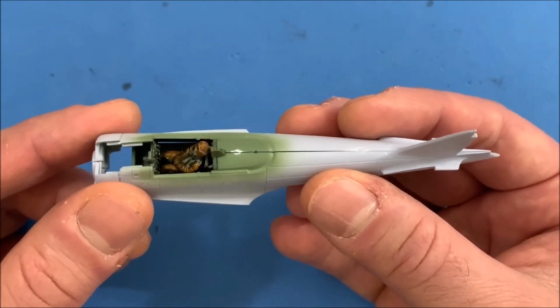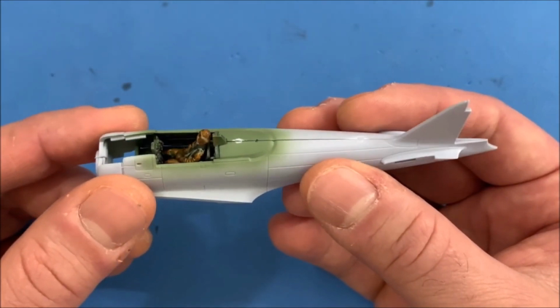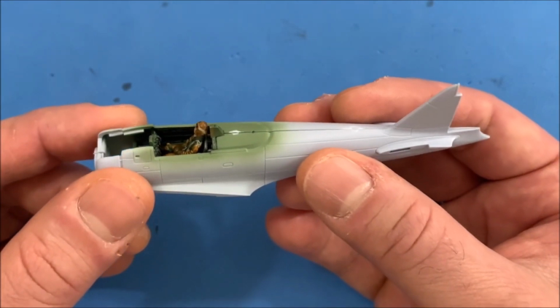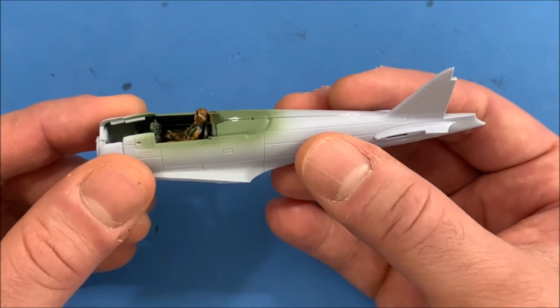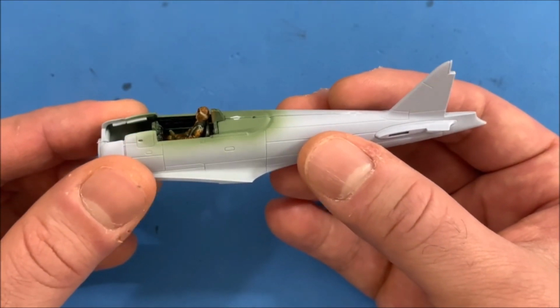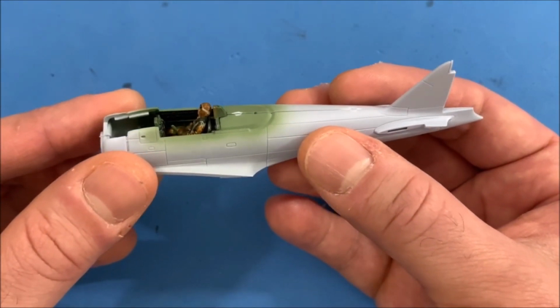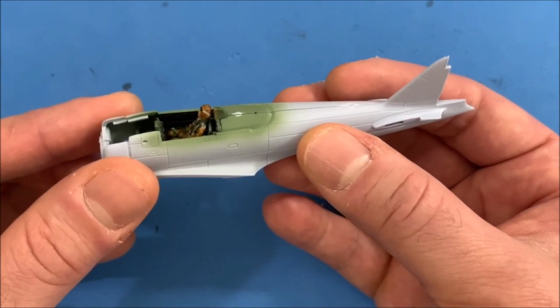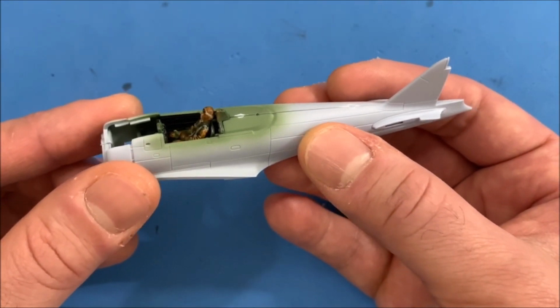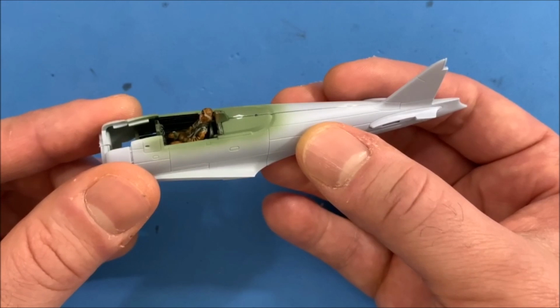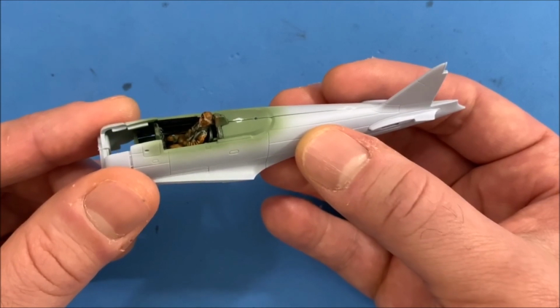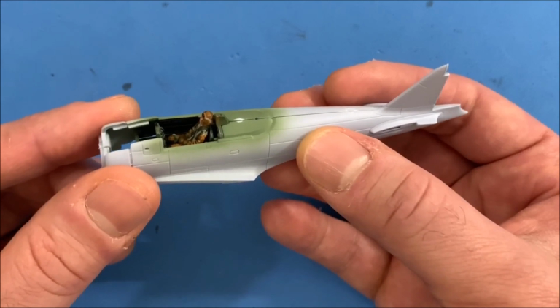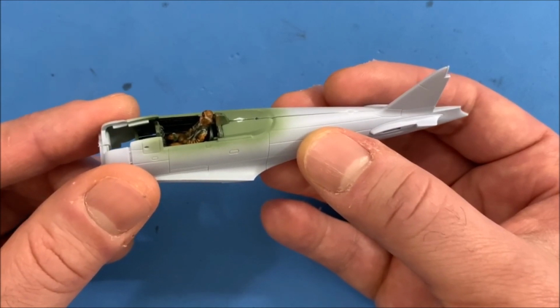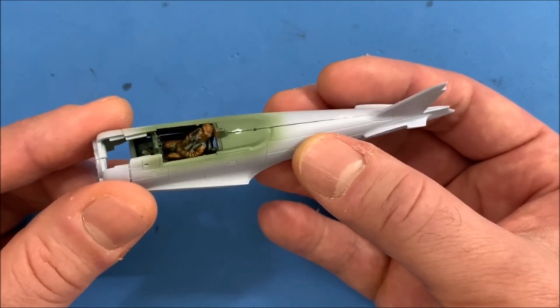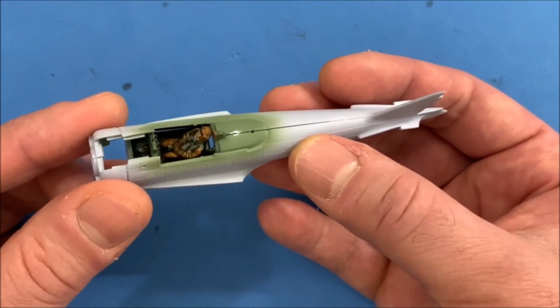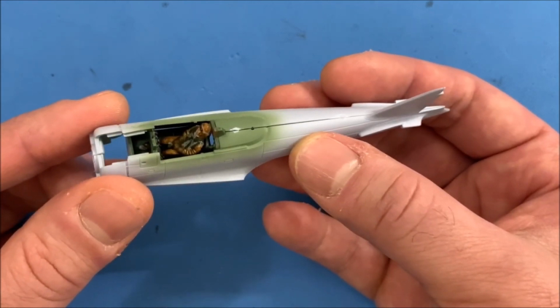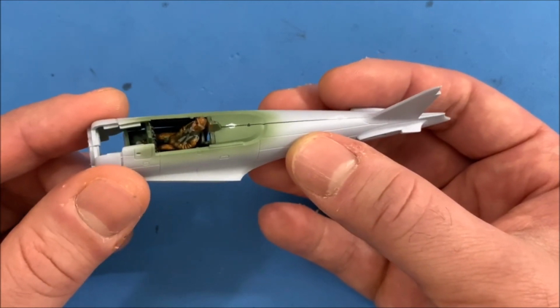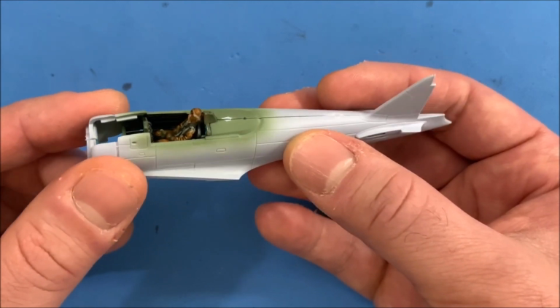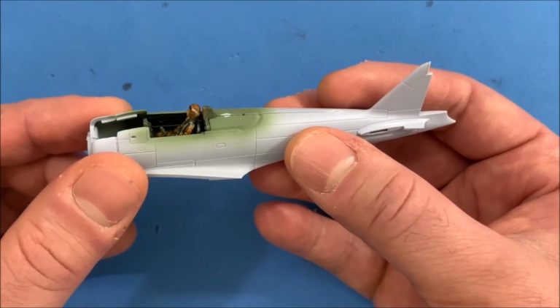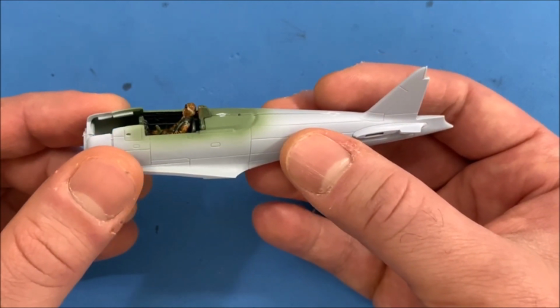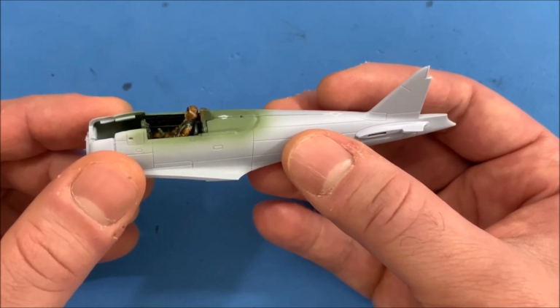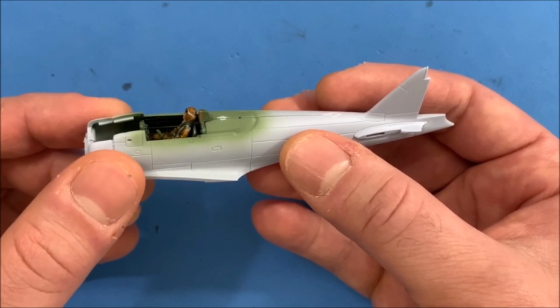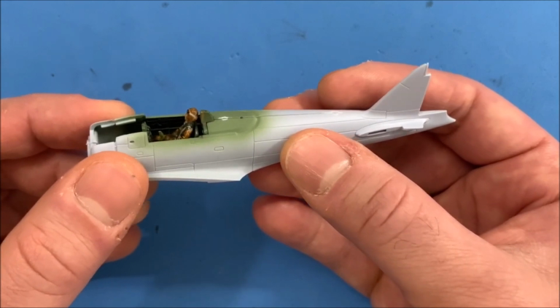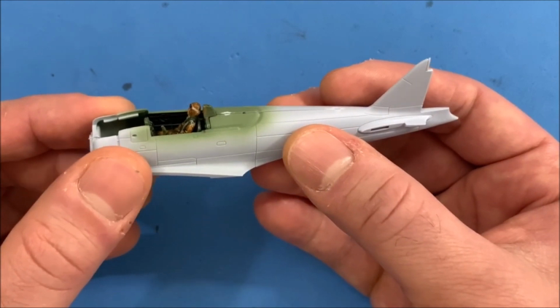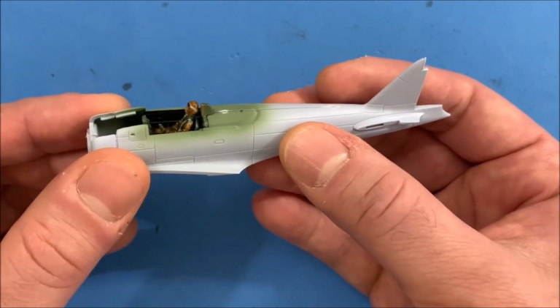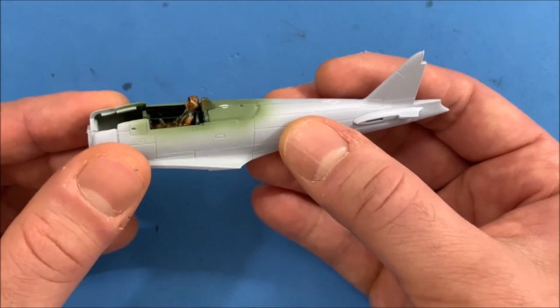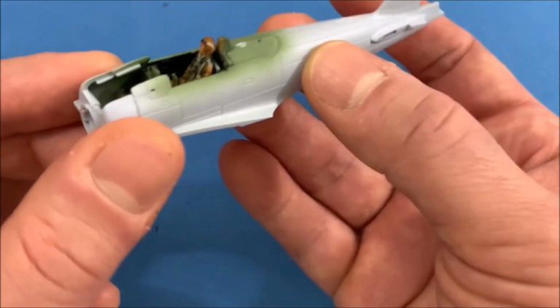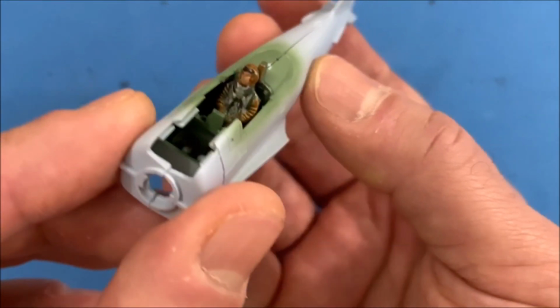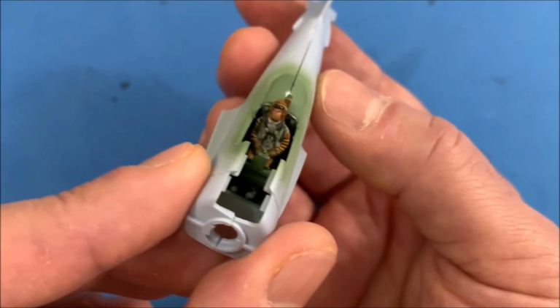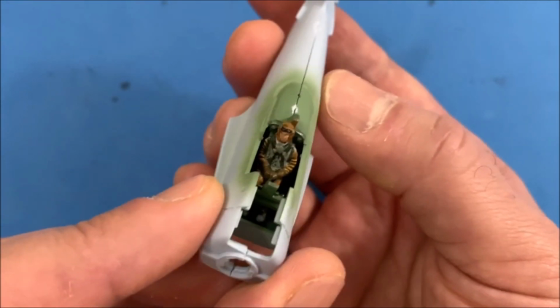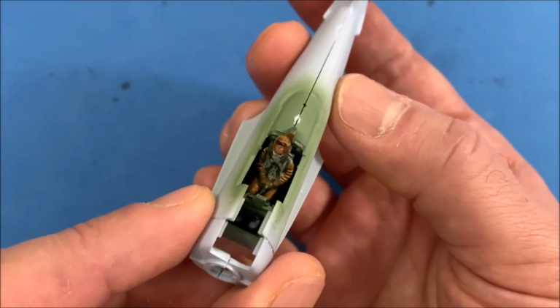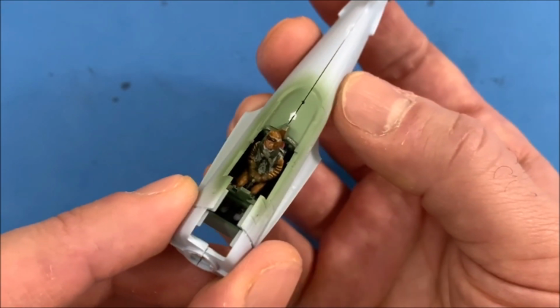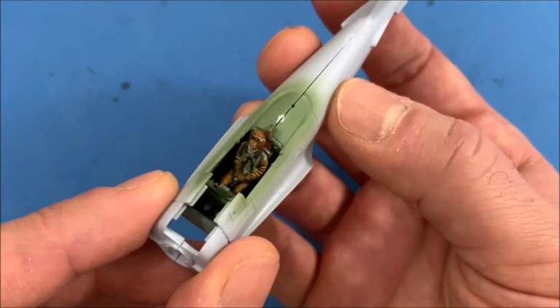It's very important to dry fit the pieces together, because if you glue everything together and then try to put it together, you could run into problems. So that's why I'm a big proponent of dry fitting the pieces.